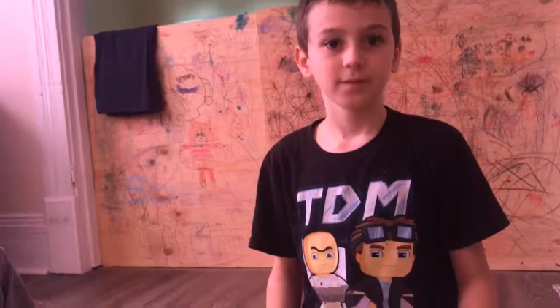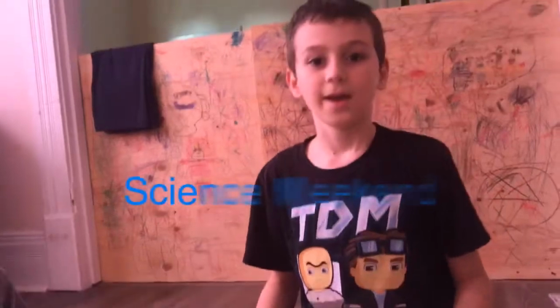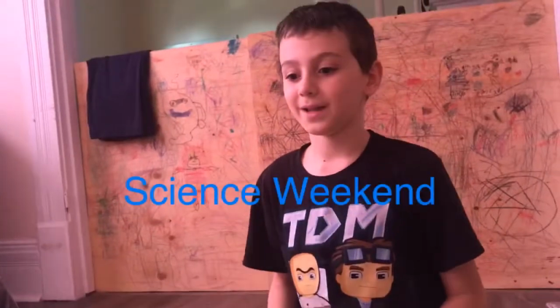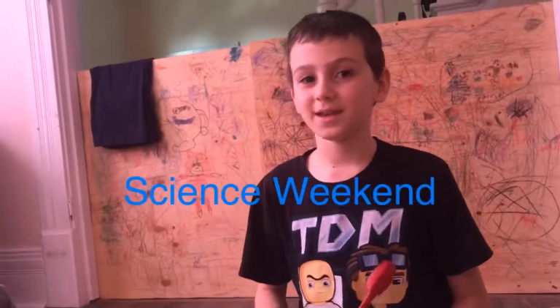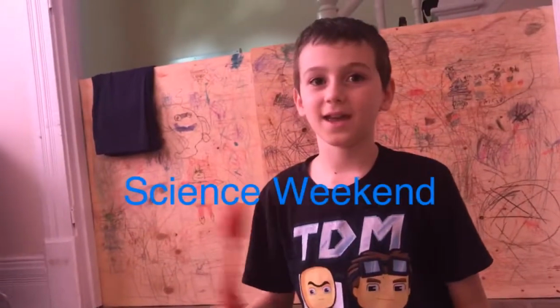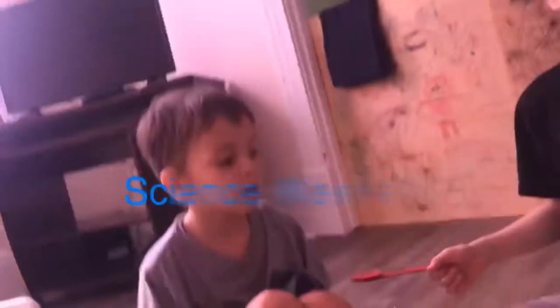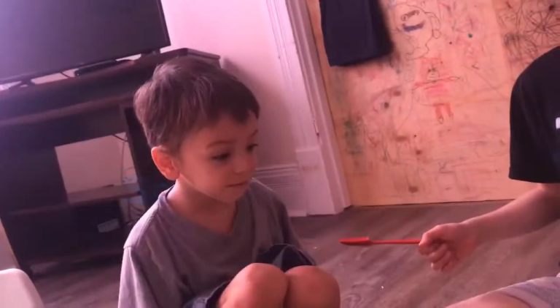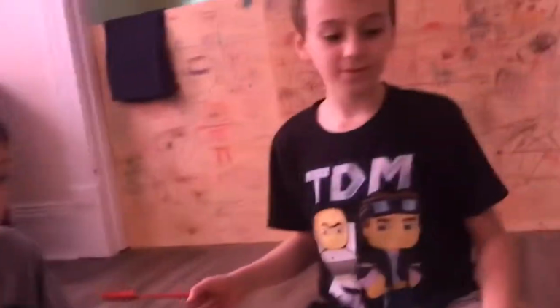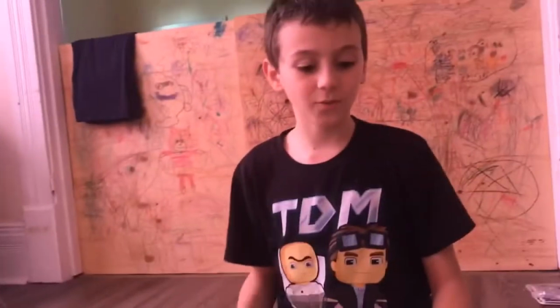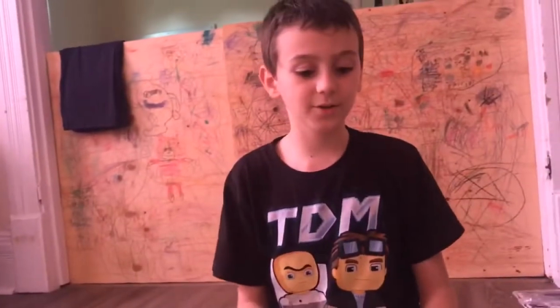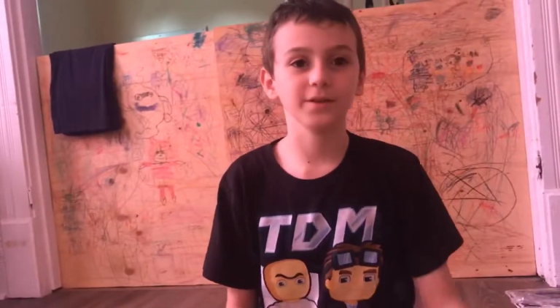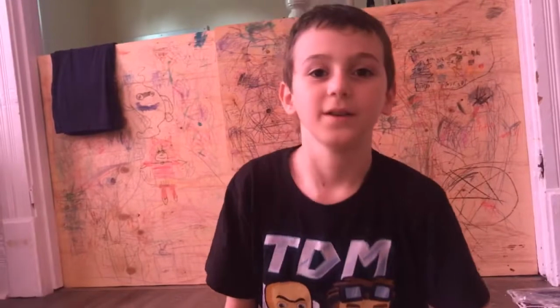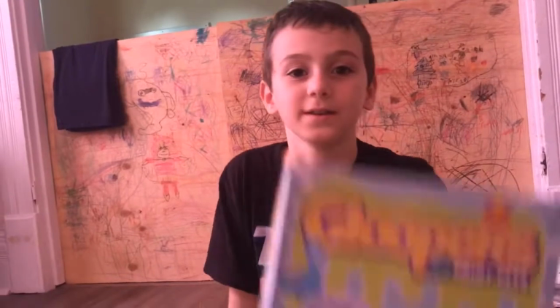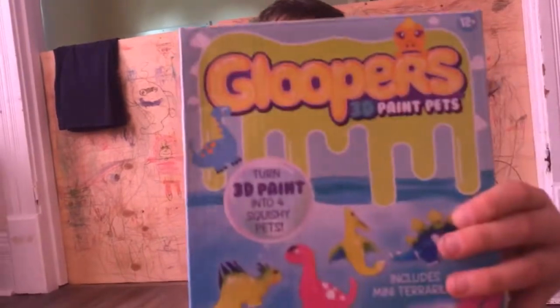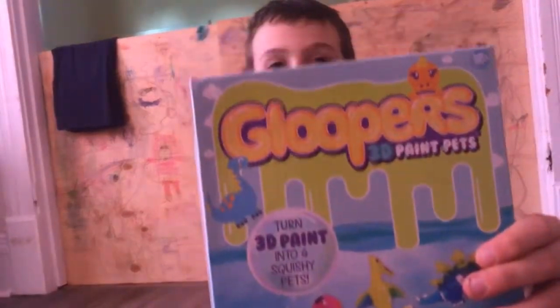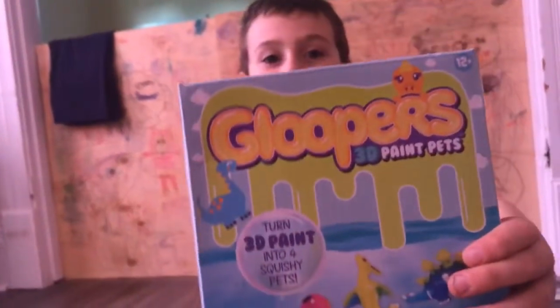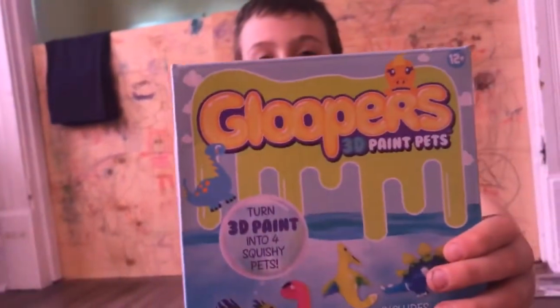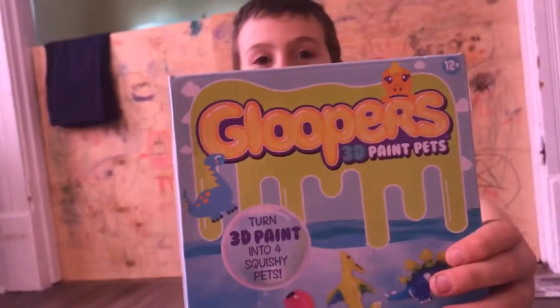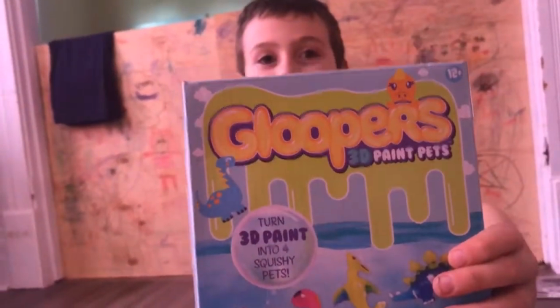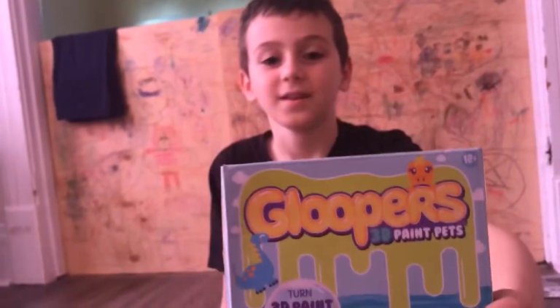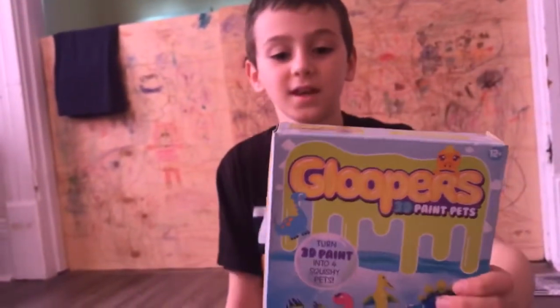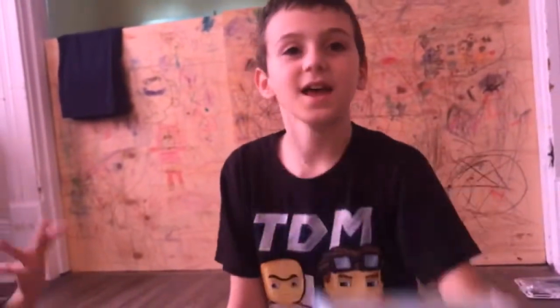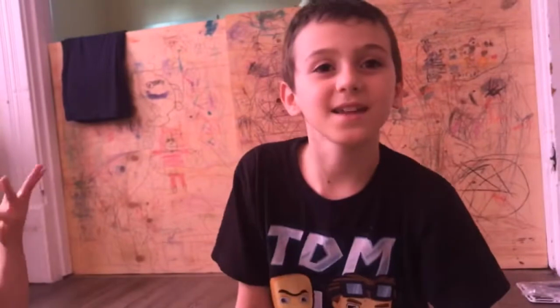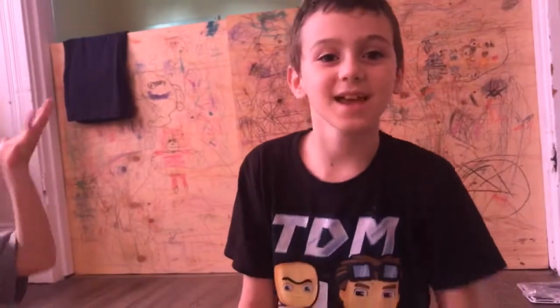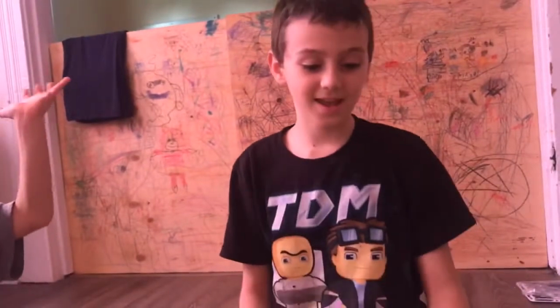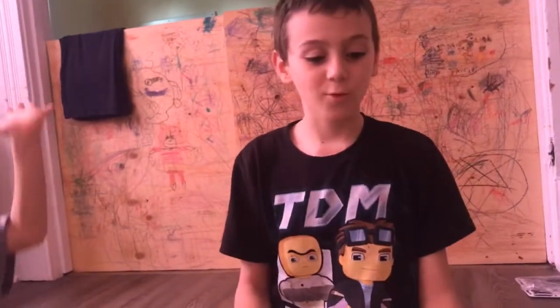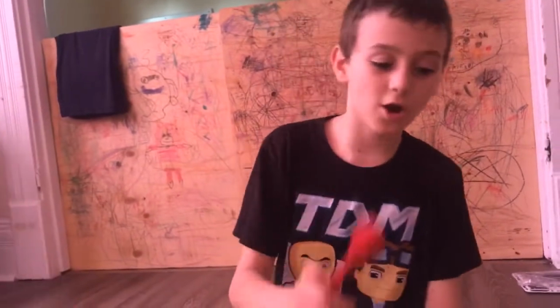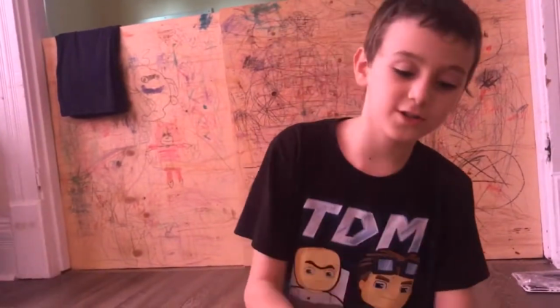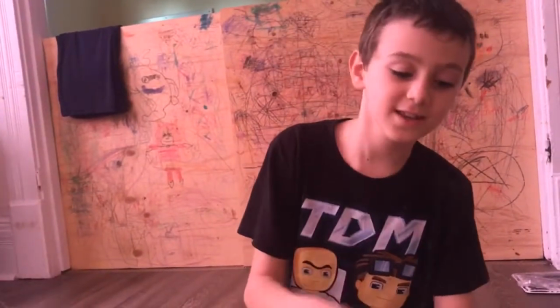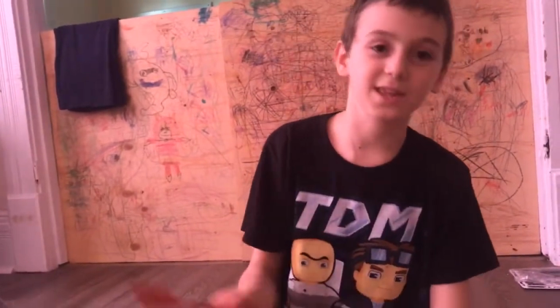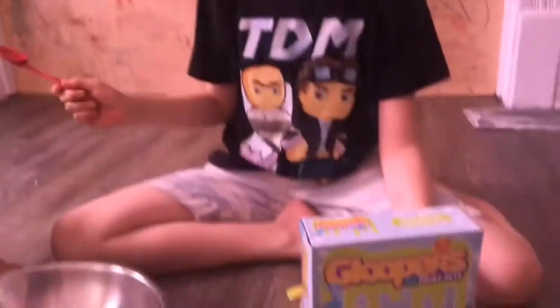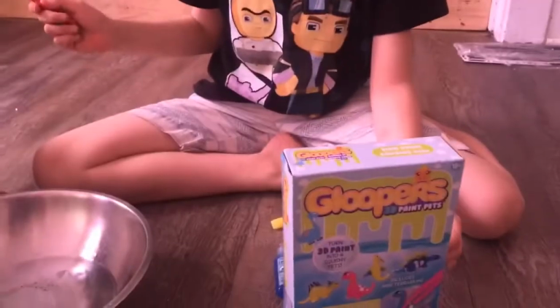Hey everybody, it's me and Sebastian and we're doing Glooper. It's Science Saturday and we are doing science but testing it out too.